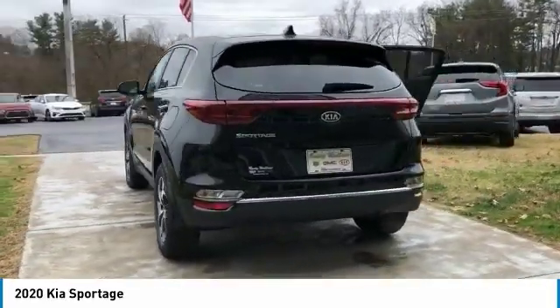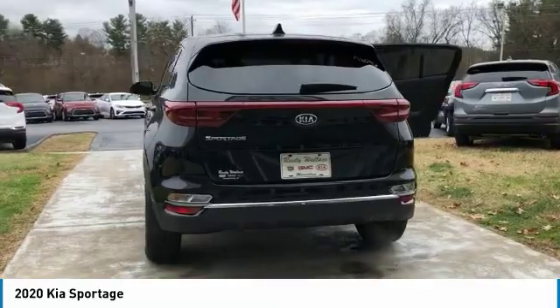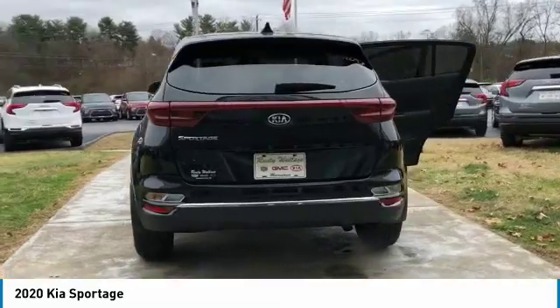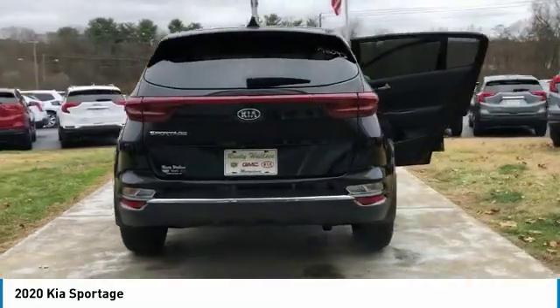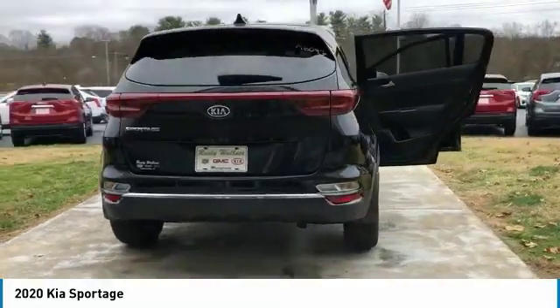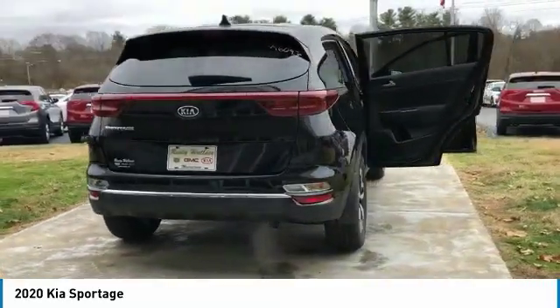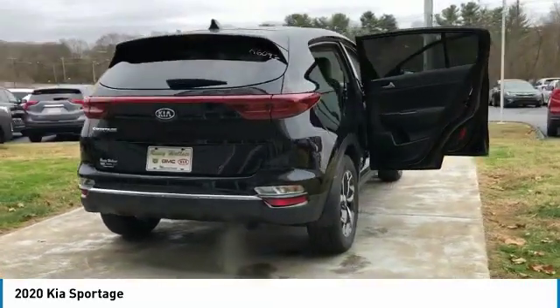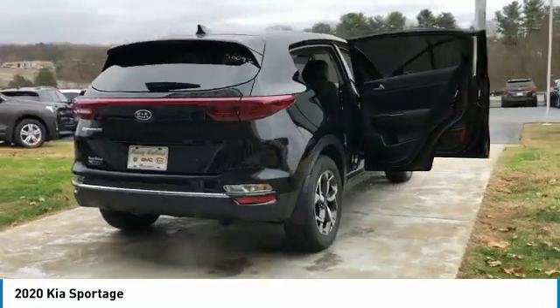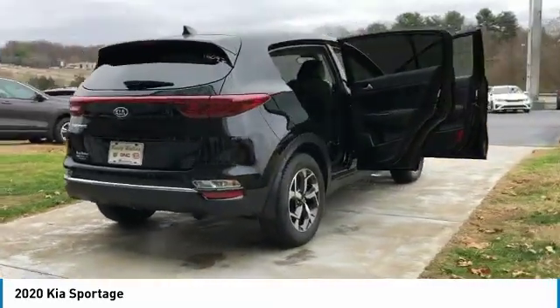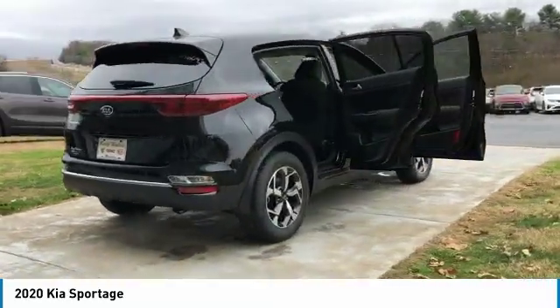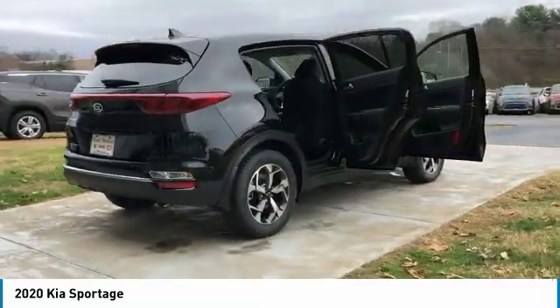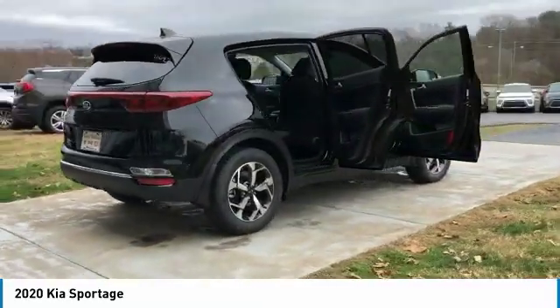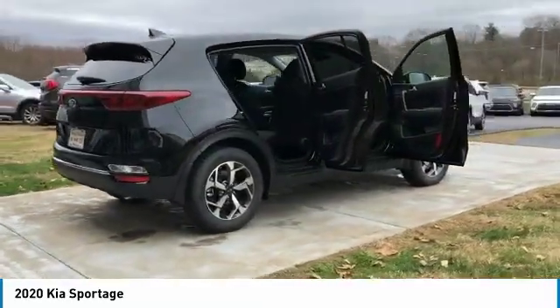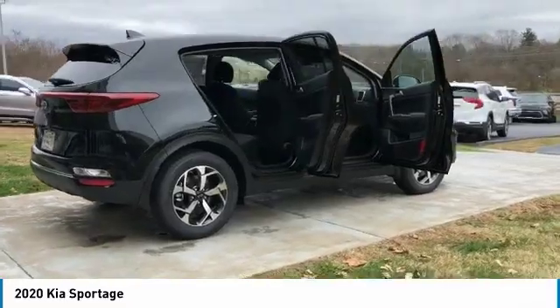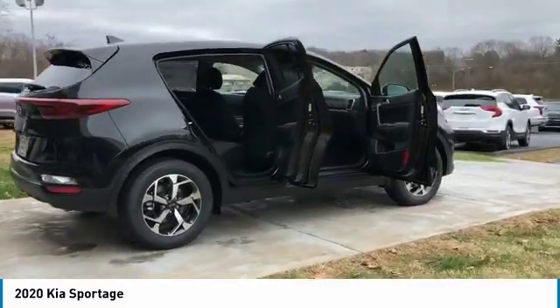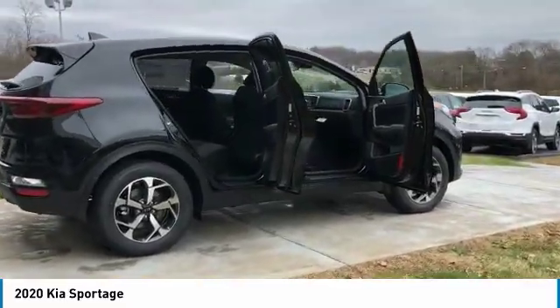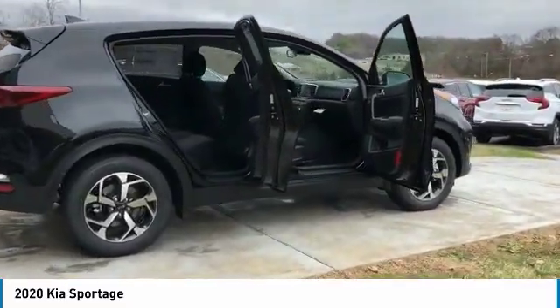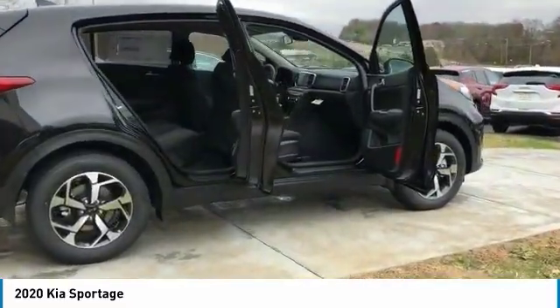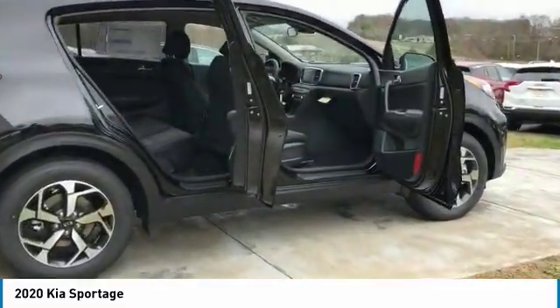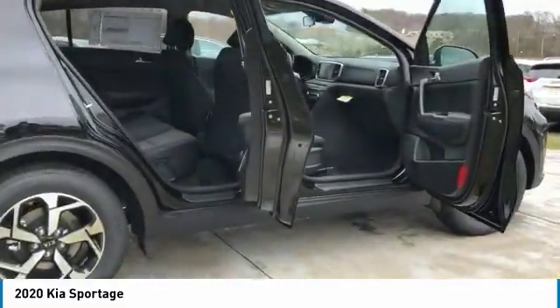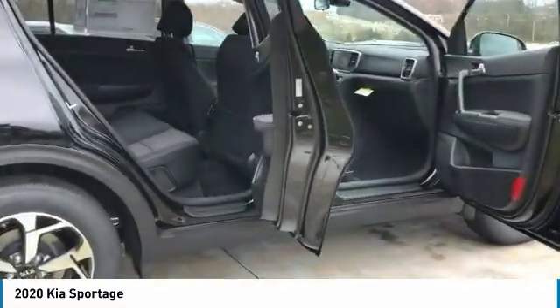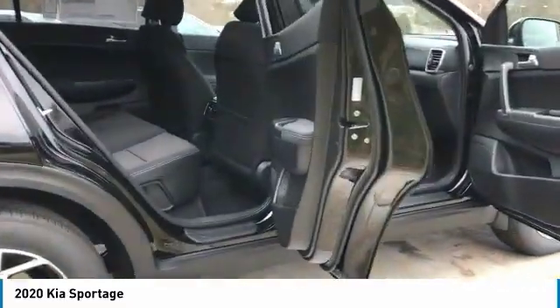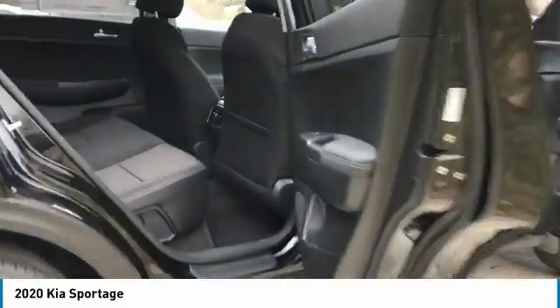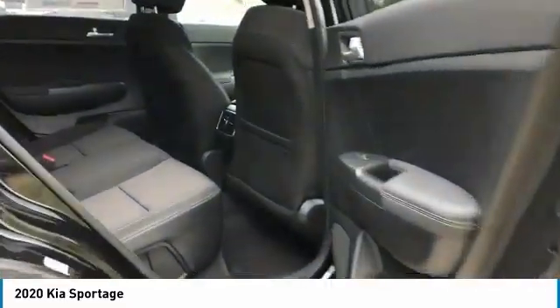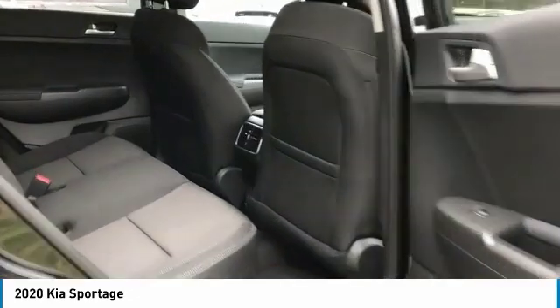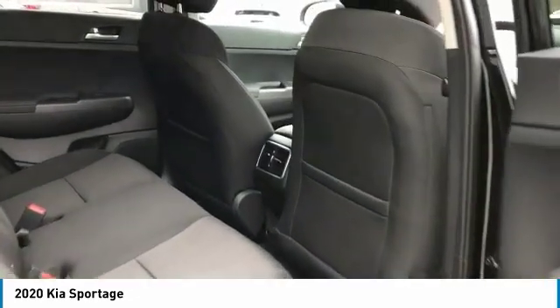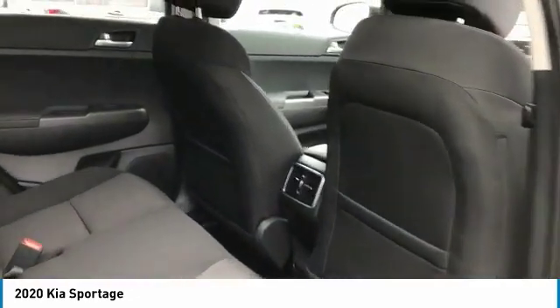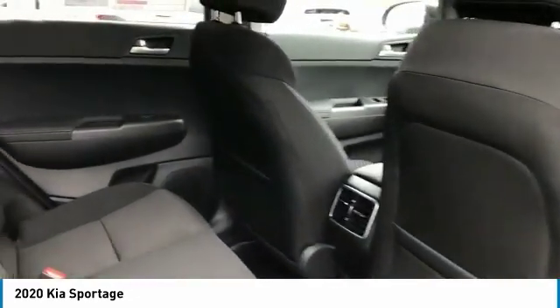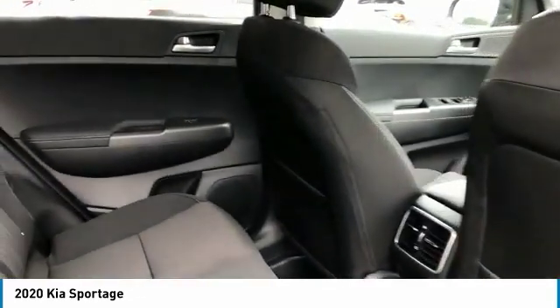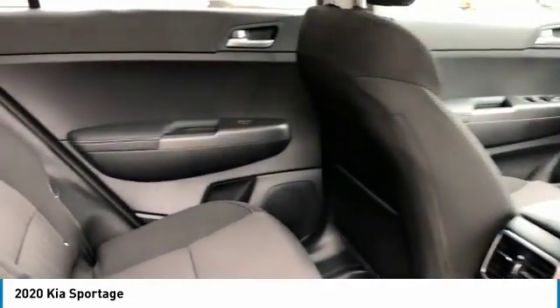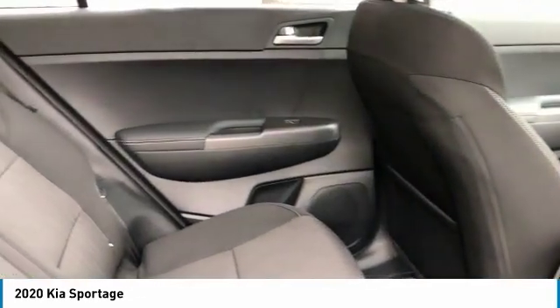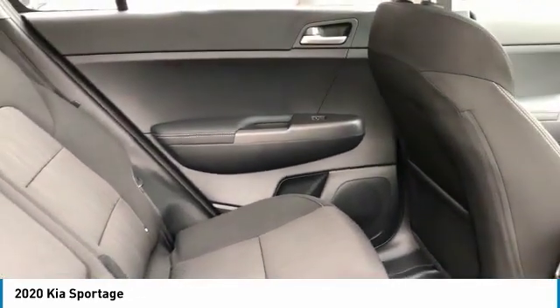Here are some of this vehicle's great options: Traction Control, Daytime Running Lights, Remote Keyless Entry, FWD, Headlights Auto Off, Mirror Memory, Security System, Cruise Control, Trip Computer, Child Safety Locks.